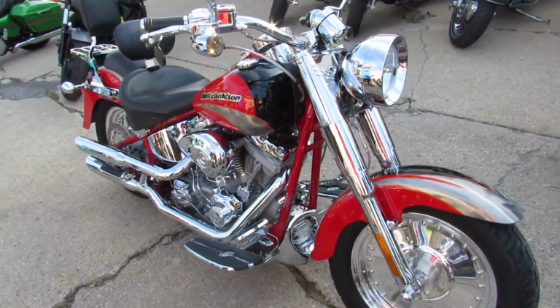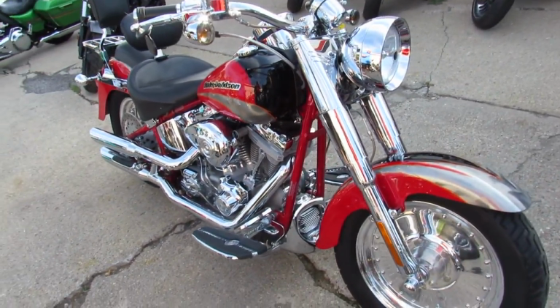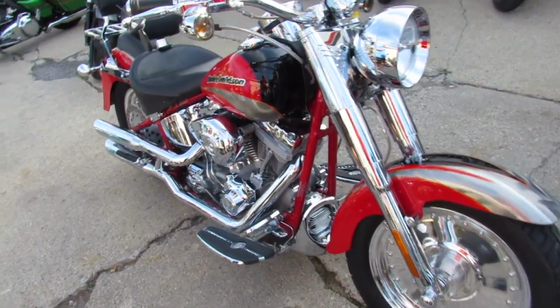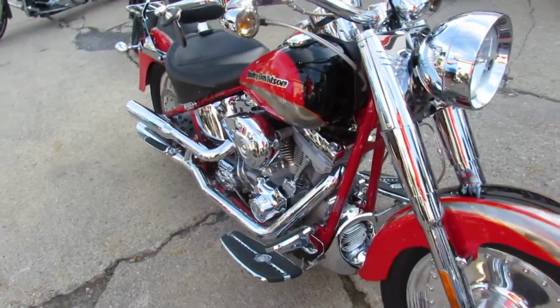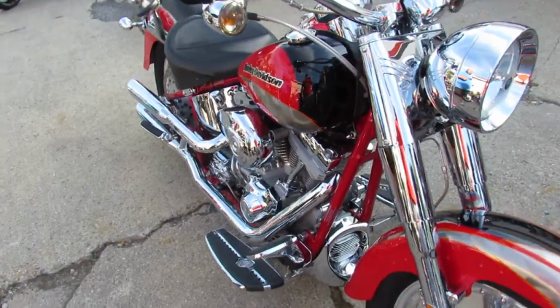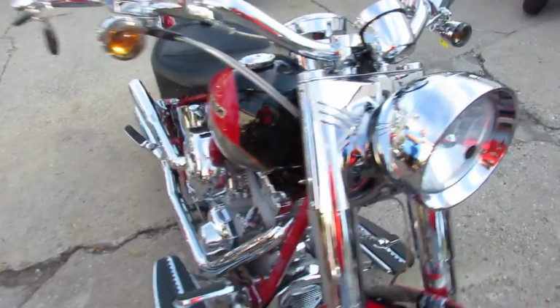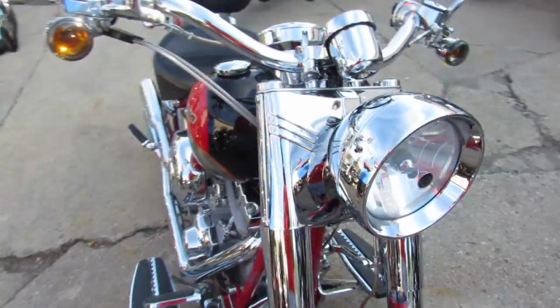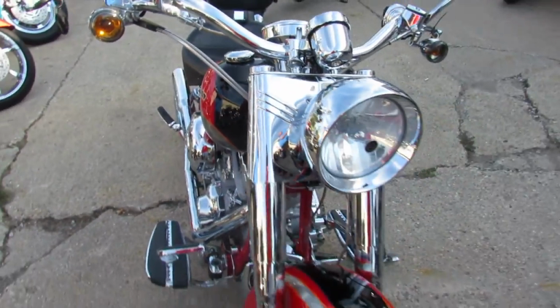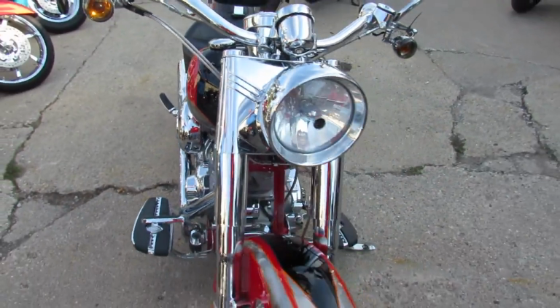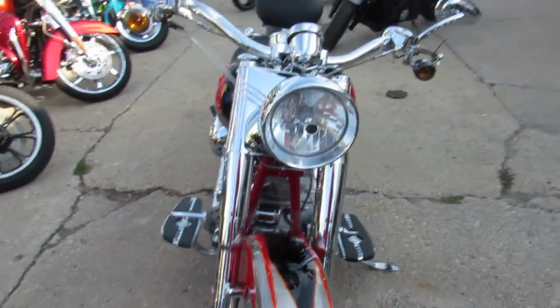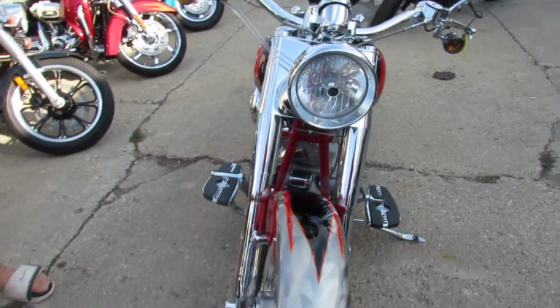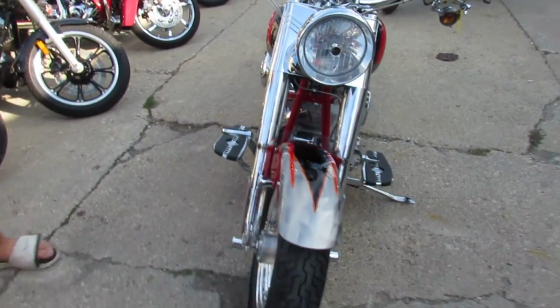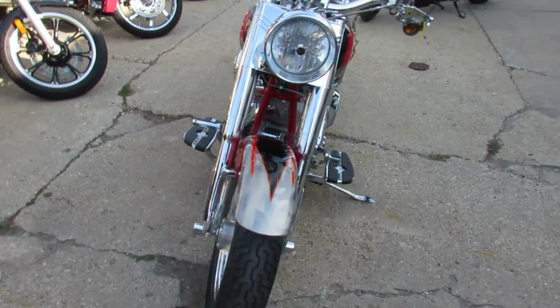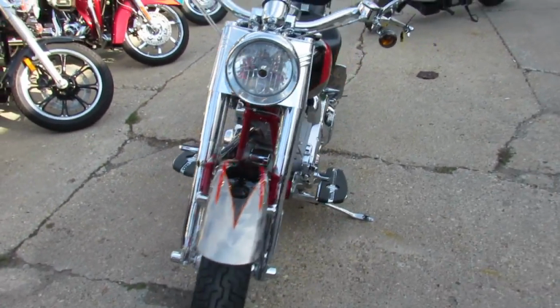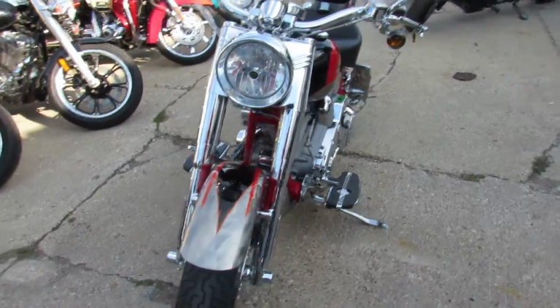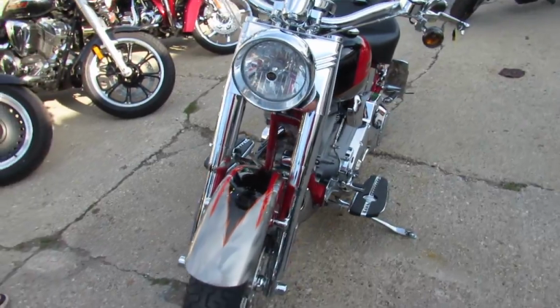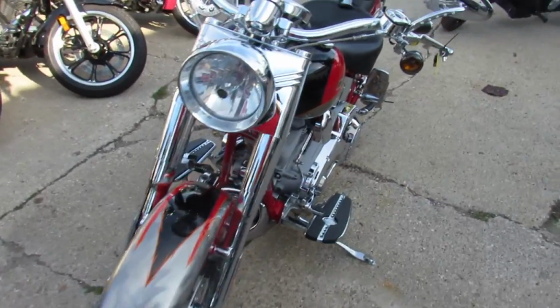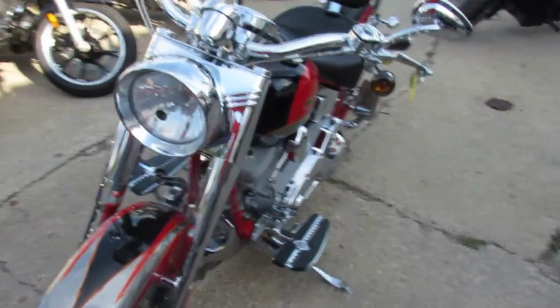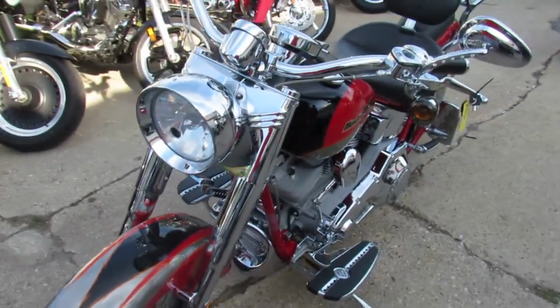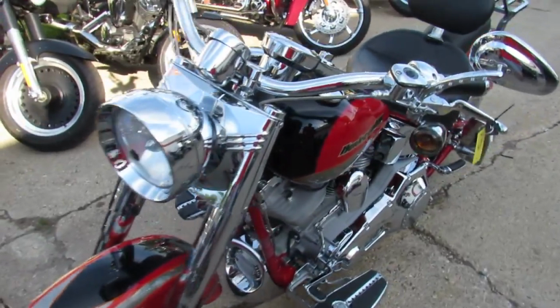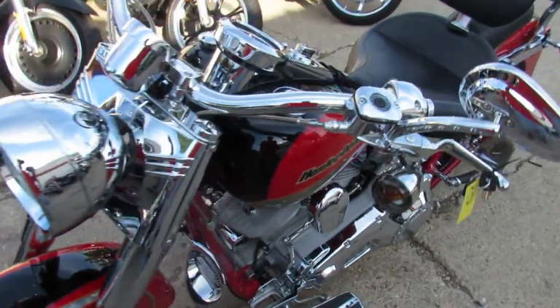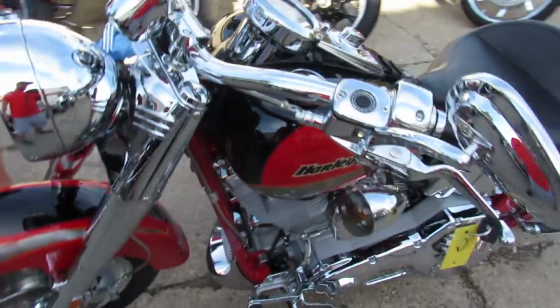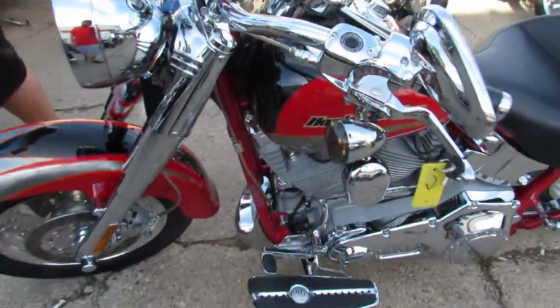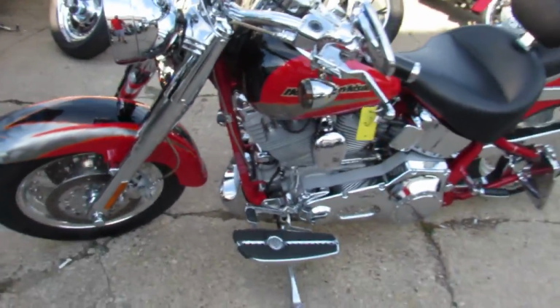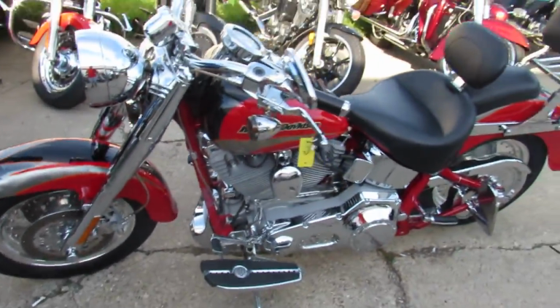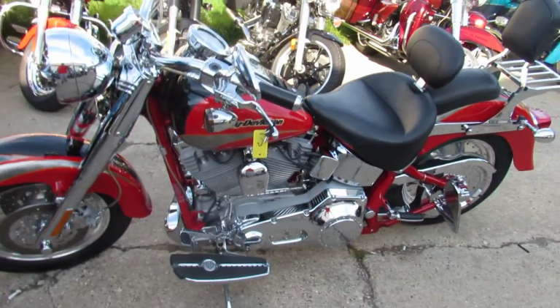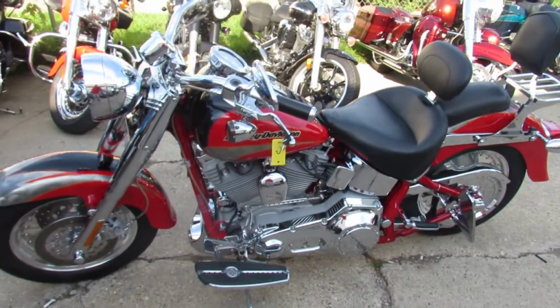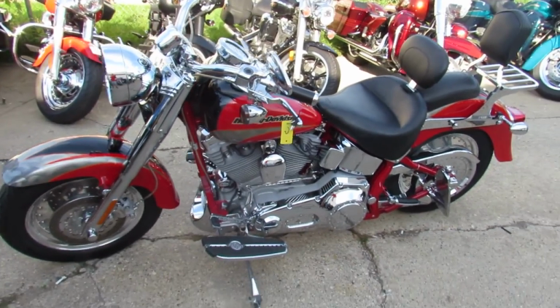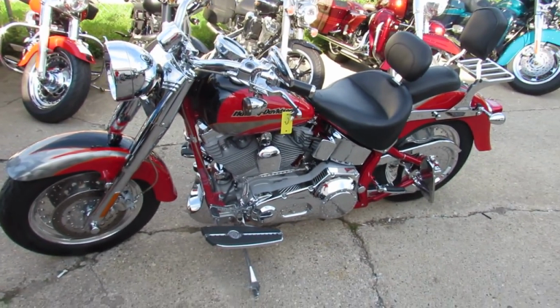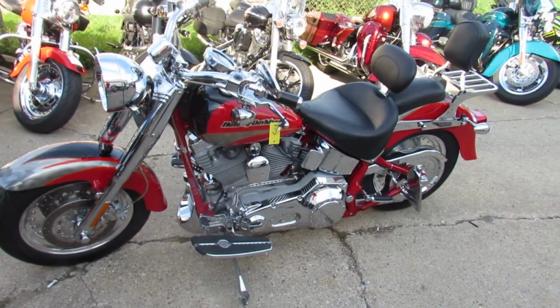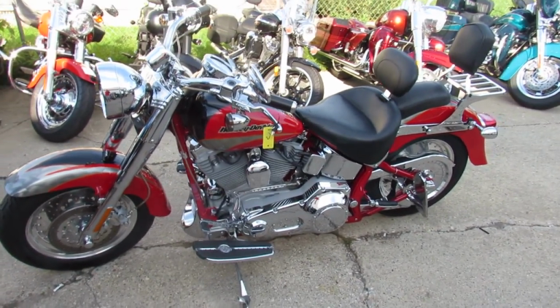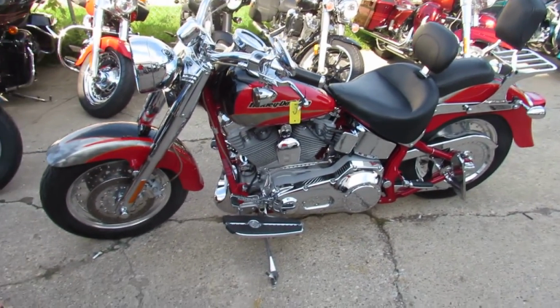103 cubic inch Screaming Eagle motor, Screaming Eagle exhaust, chrome wheels. If Harley made a chrome piece for this thing, it's already on here, guys. Buy this one. You can stand out from the crowd on this Screaming Eagle Fatboy that's all chromed out and only has 1,902 miles.